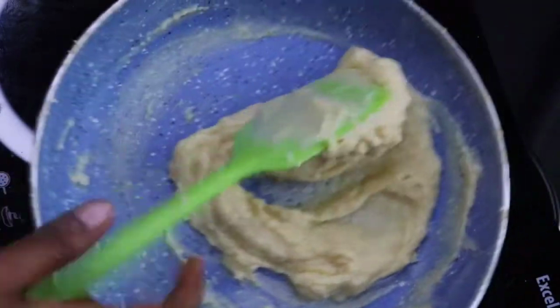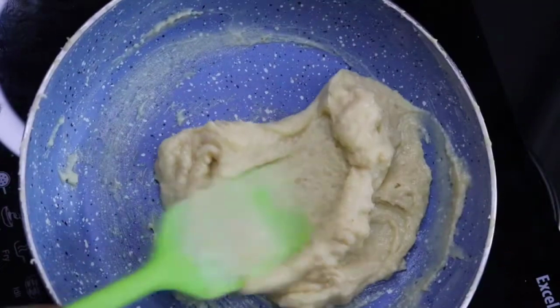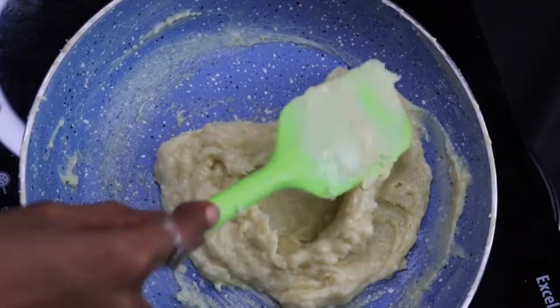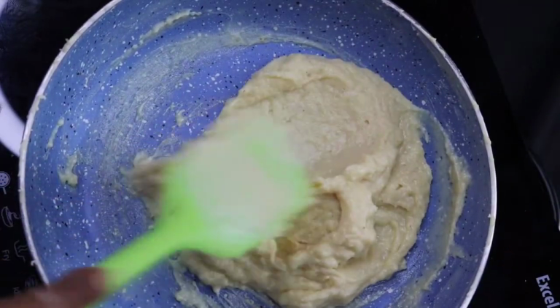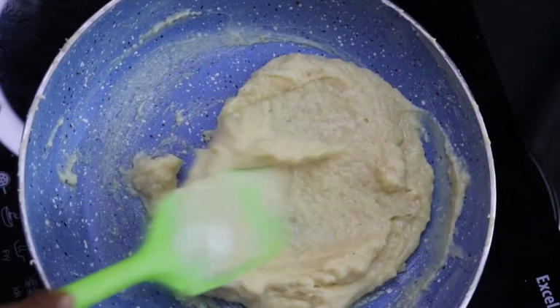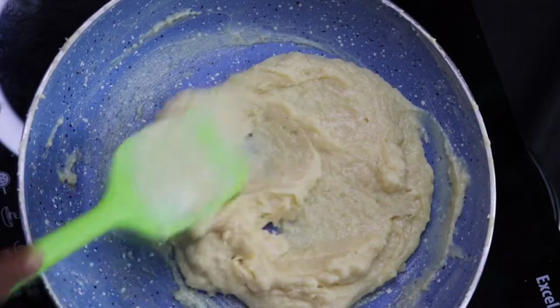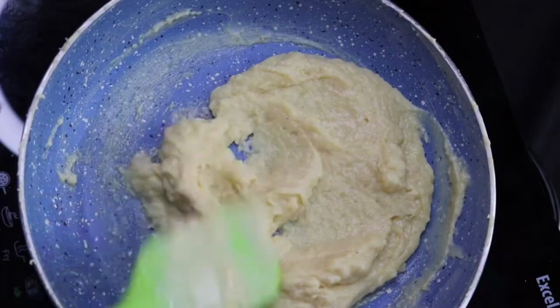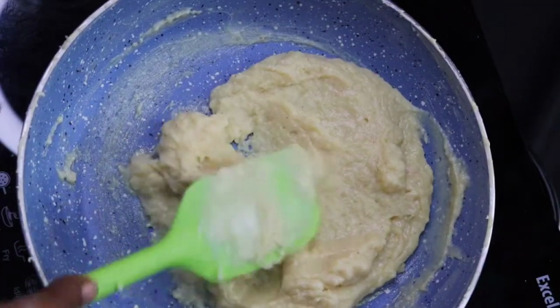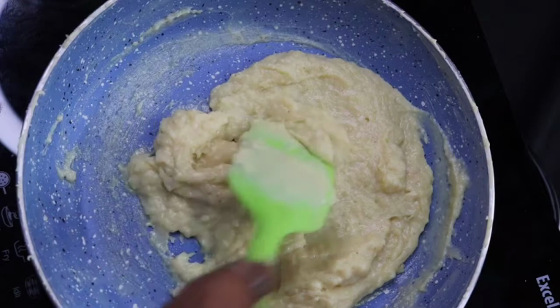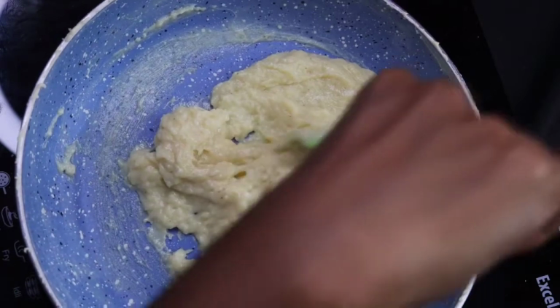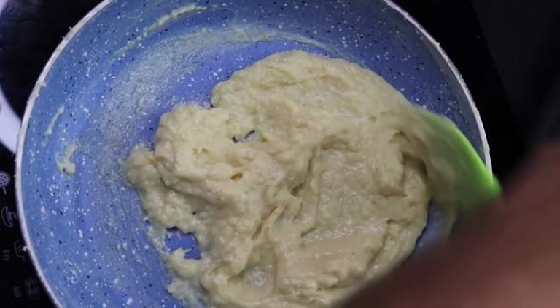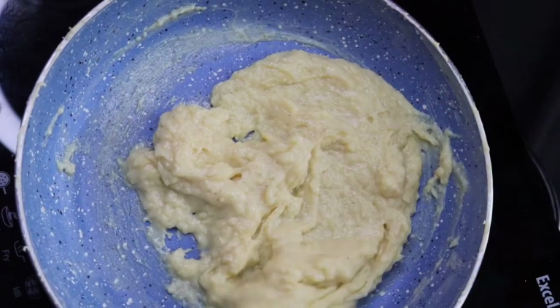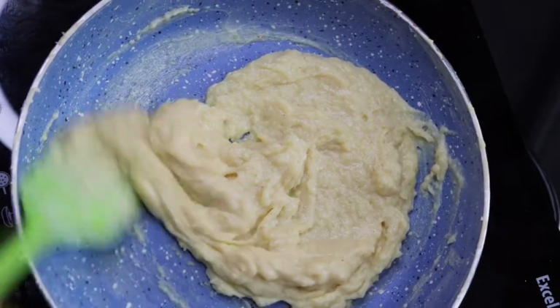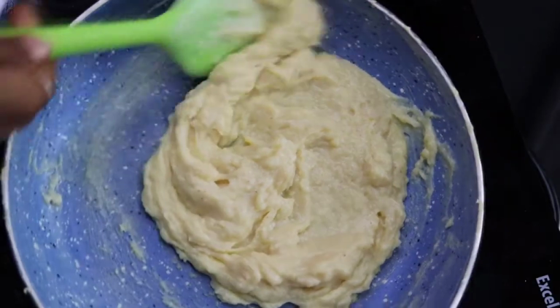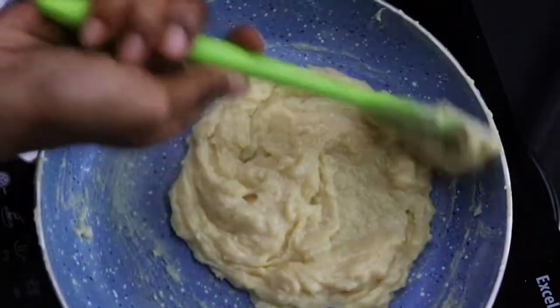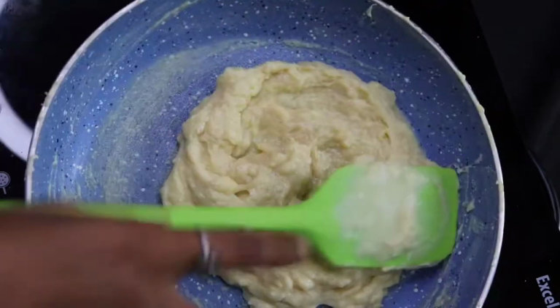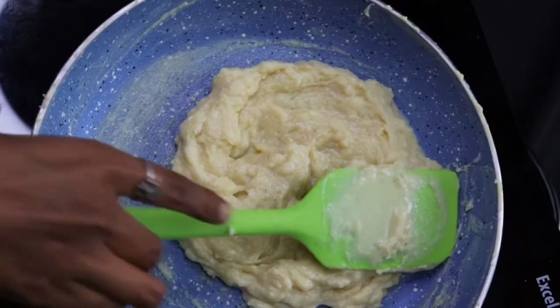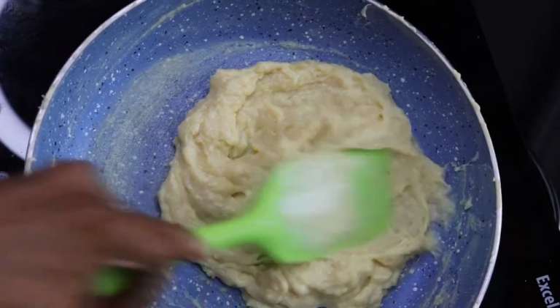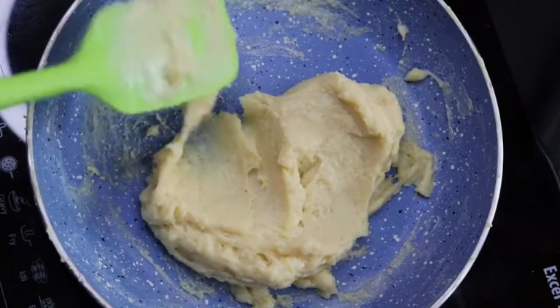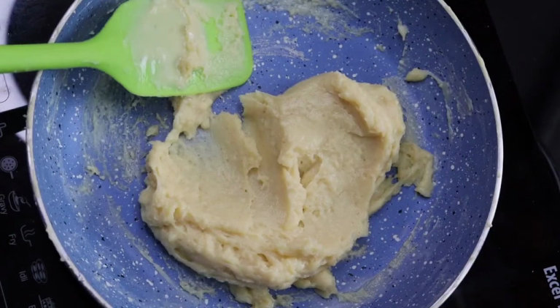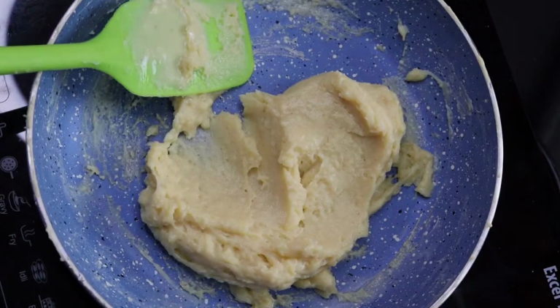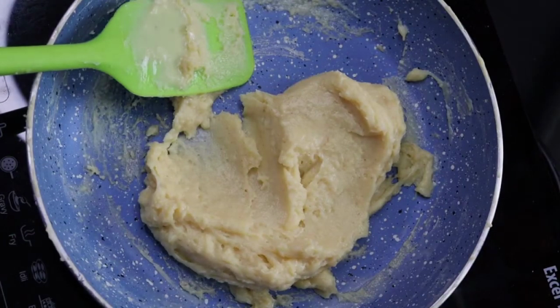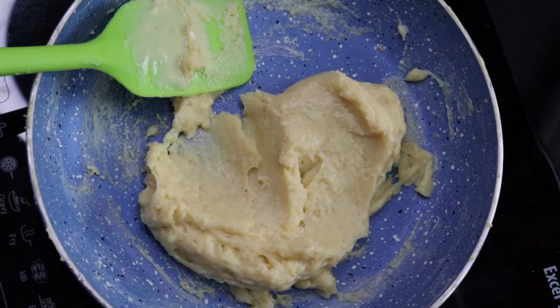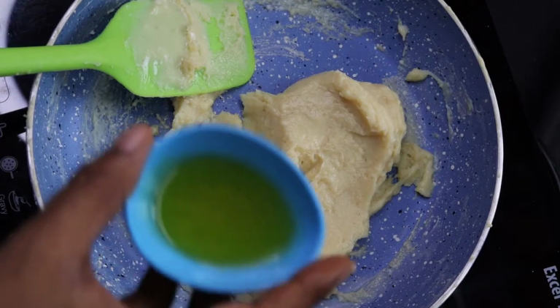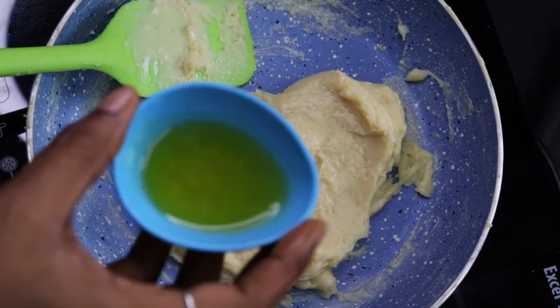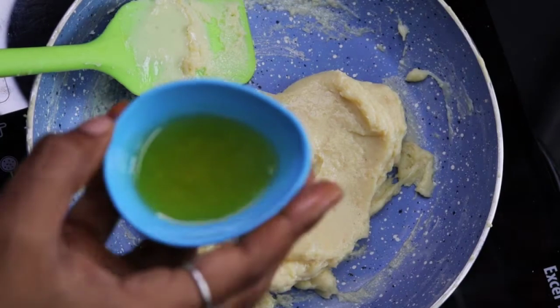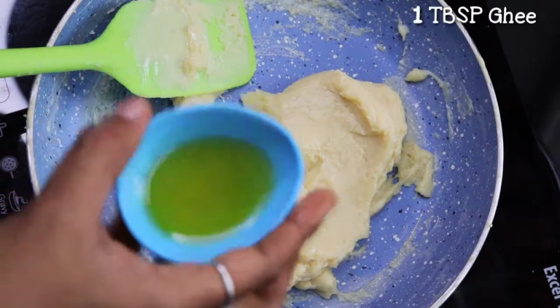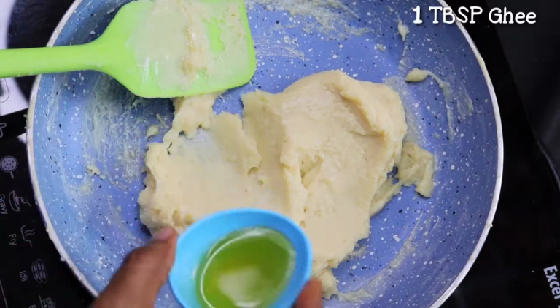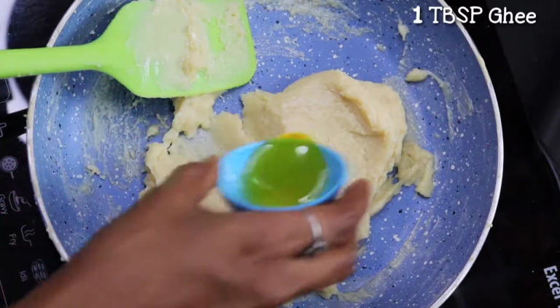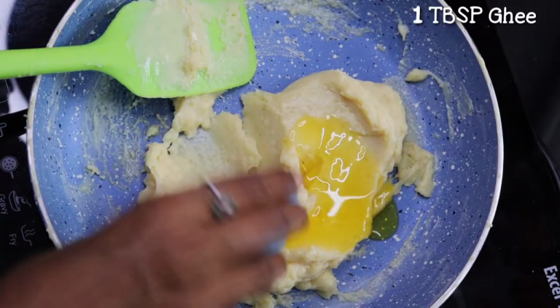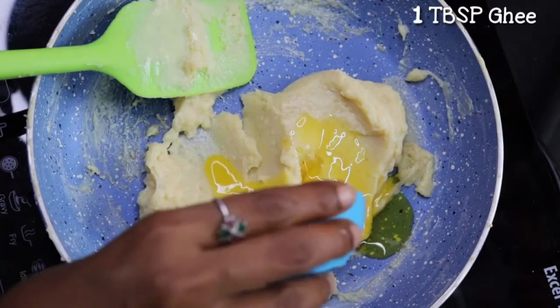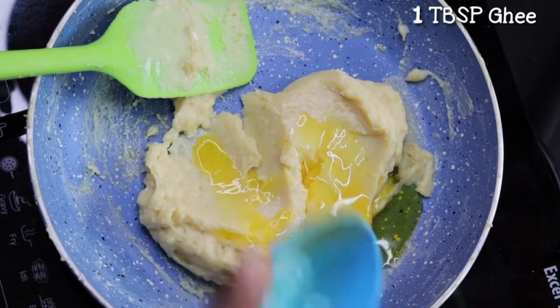Let's do the sweet on a low flame. Let's put it in a white color. Let's put the color in 5-10 minutes, then I will add a tablespoon of rice.